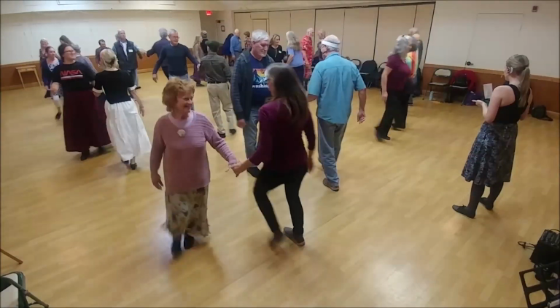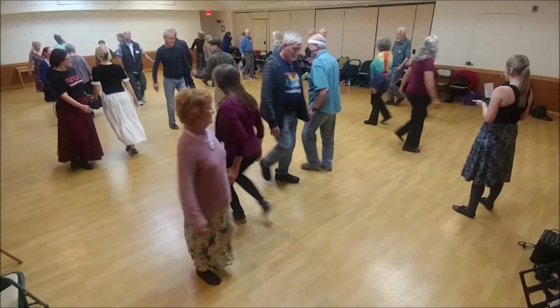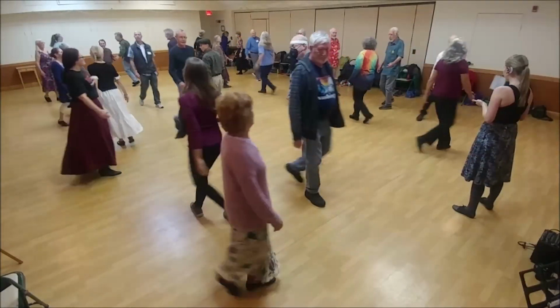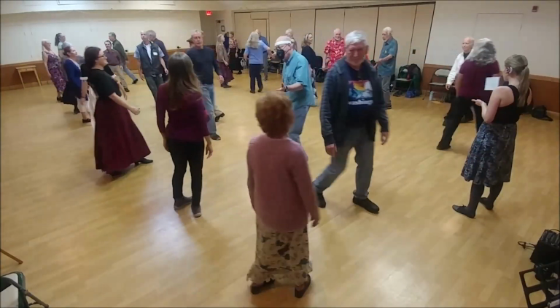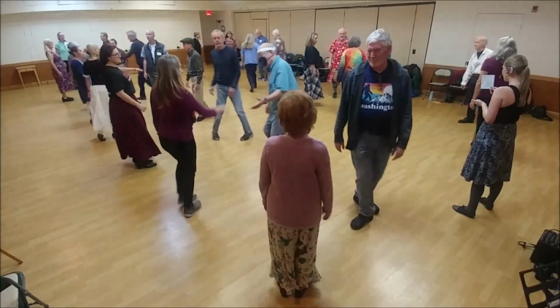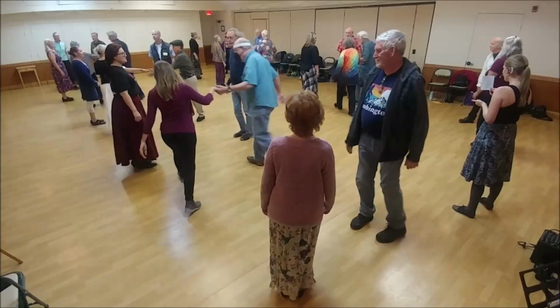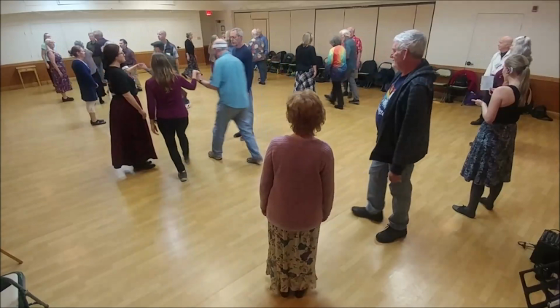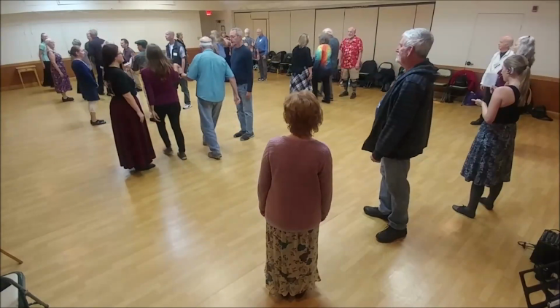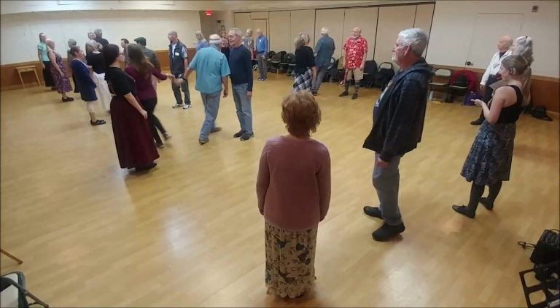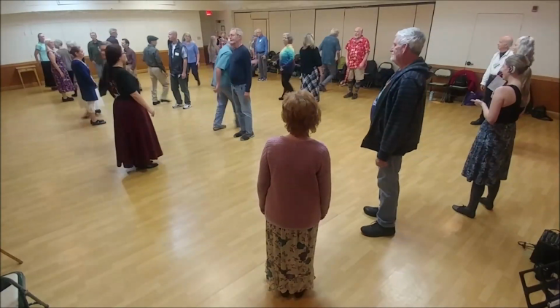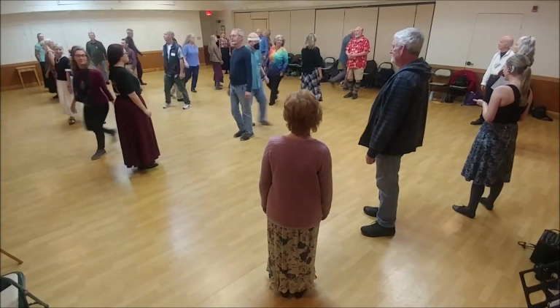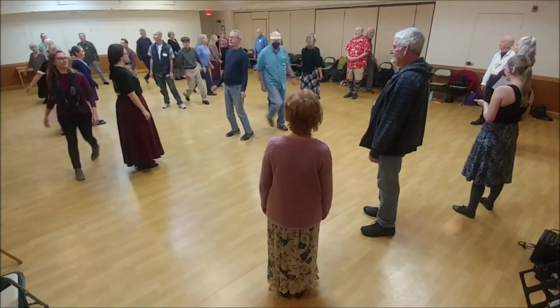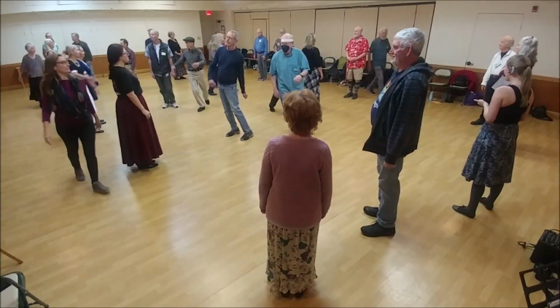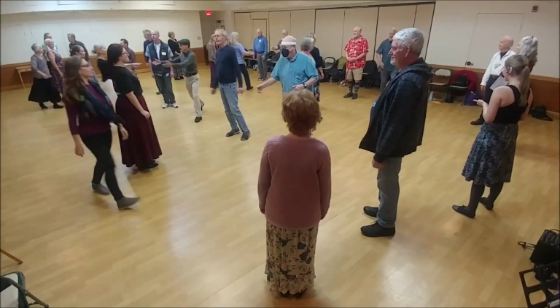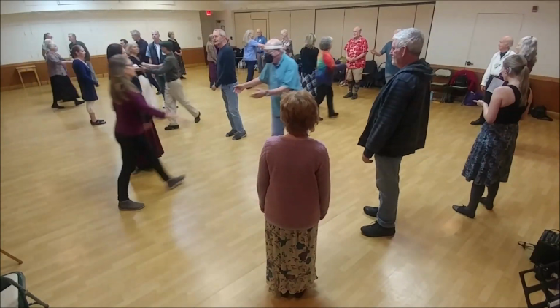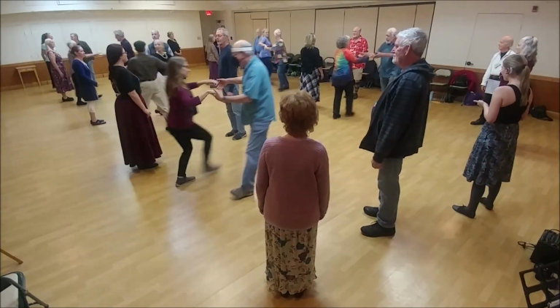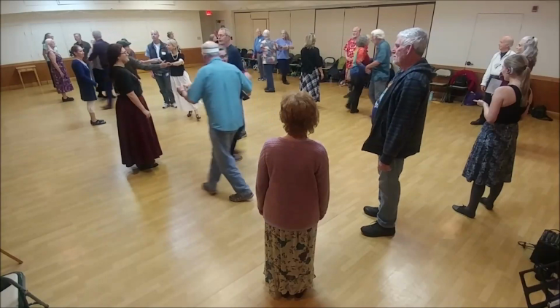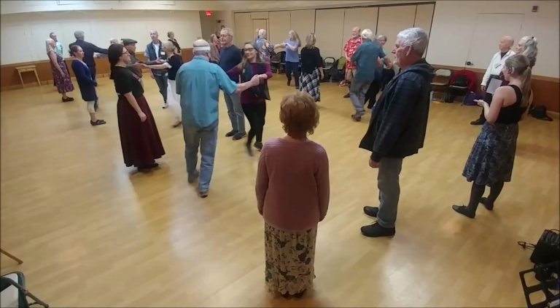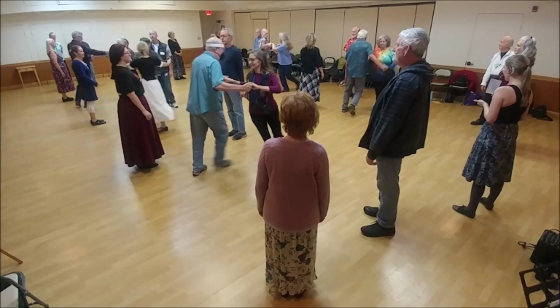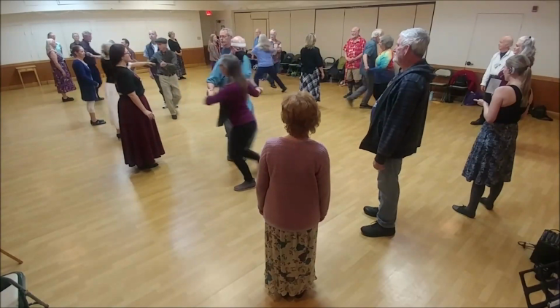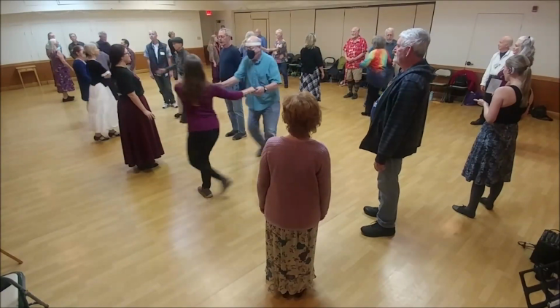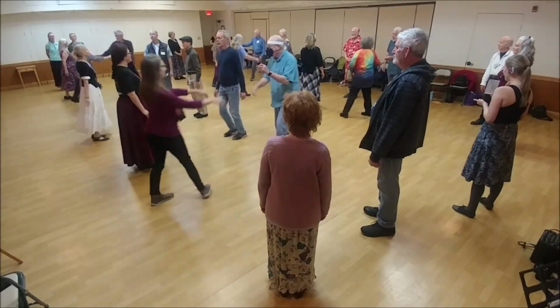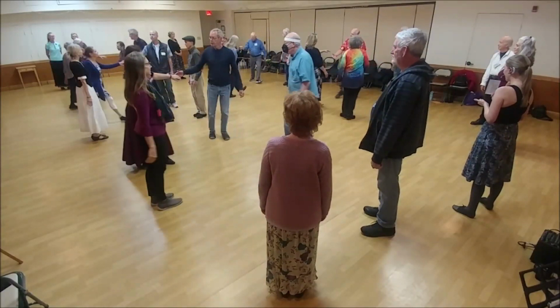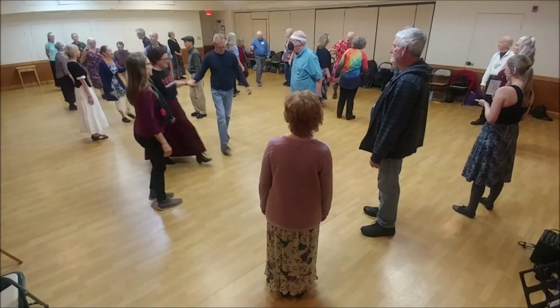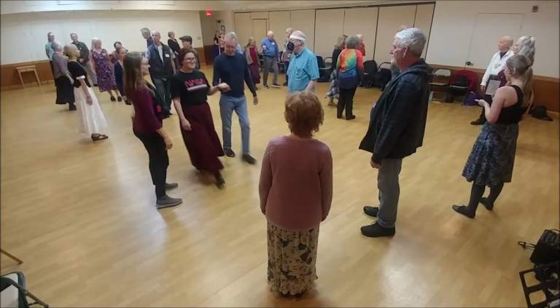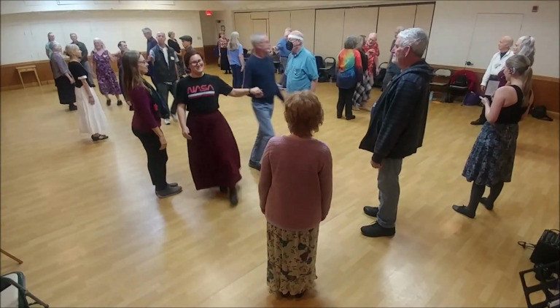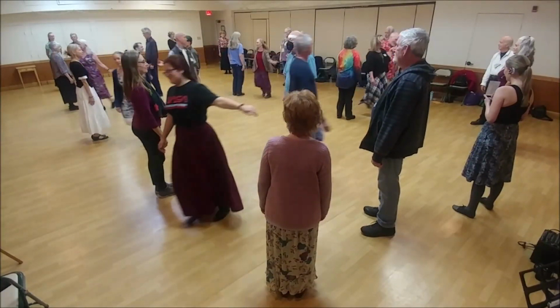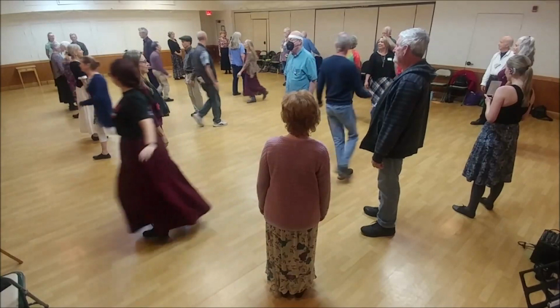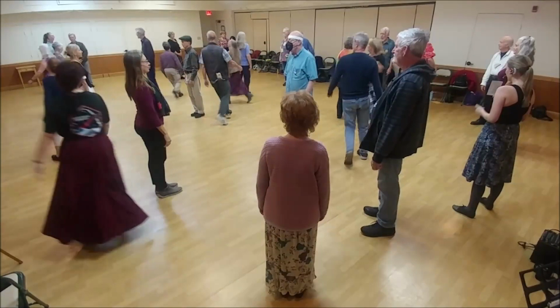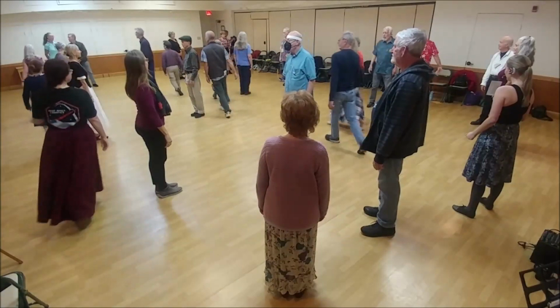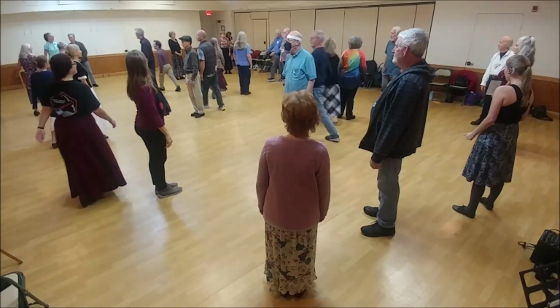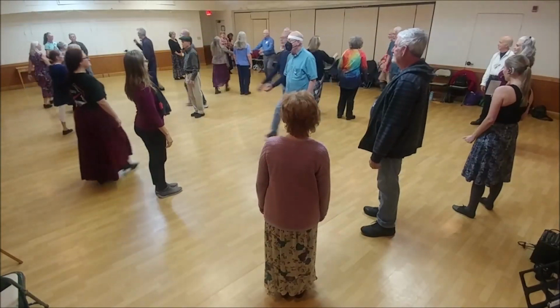And let's start again with 1 leading up, 1 leading down, casting up, 2 hand turn. 2 is lead up and cast down, 2 hand turn.